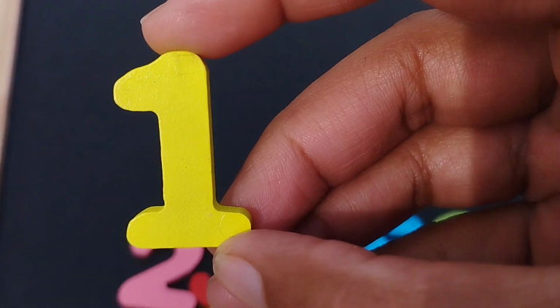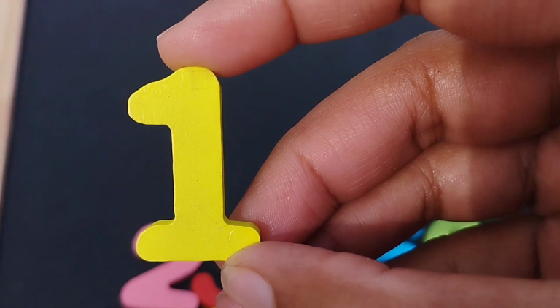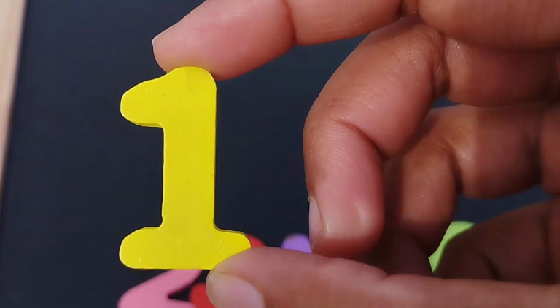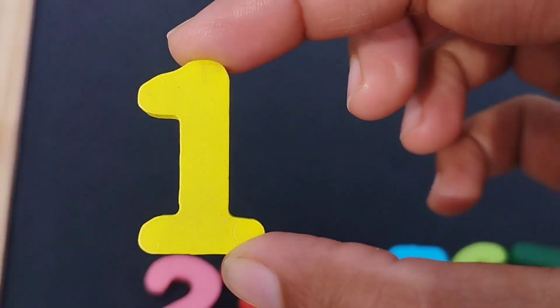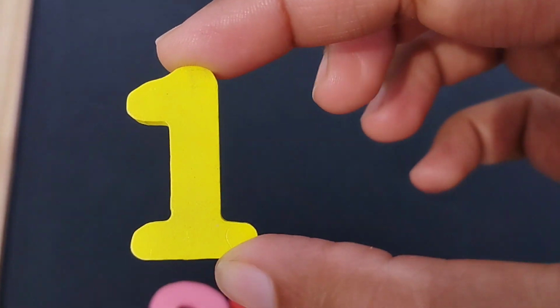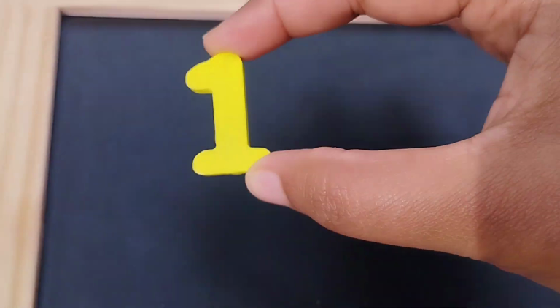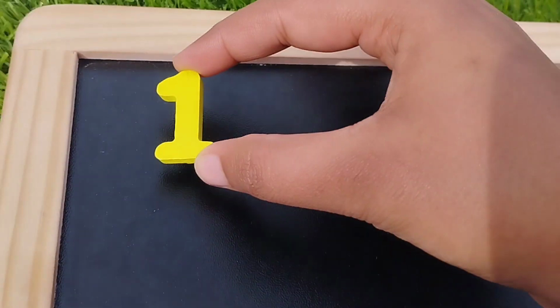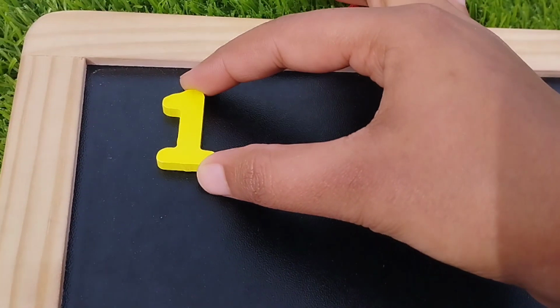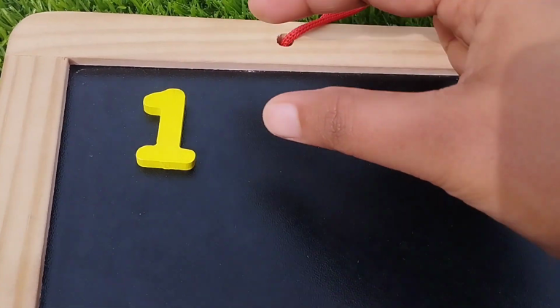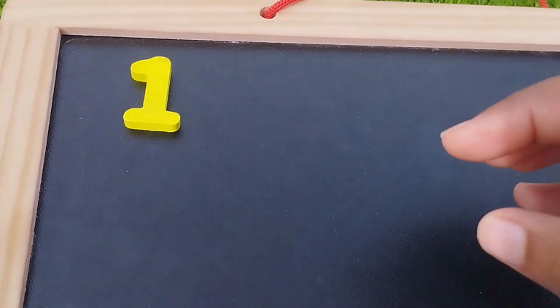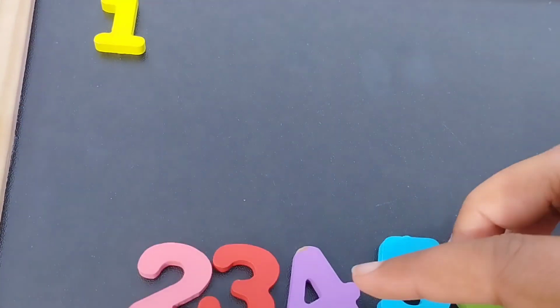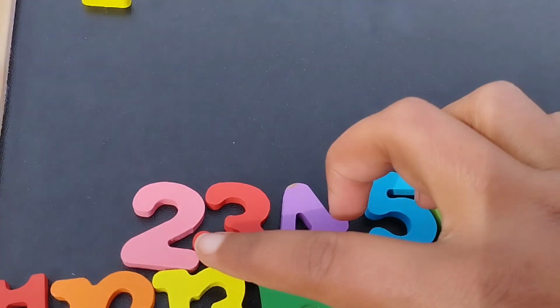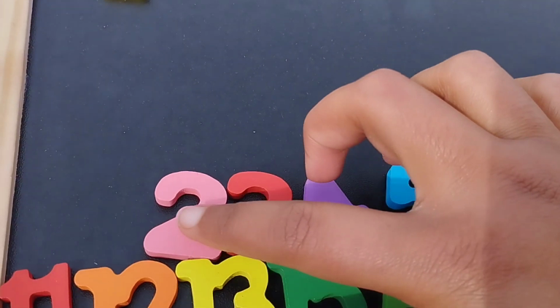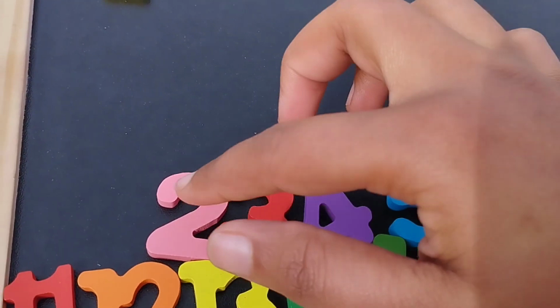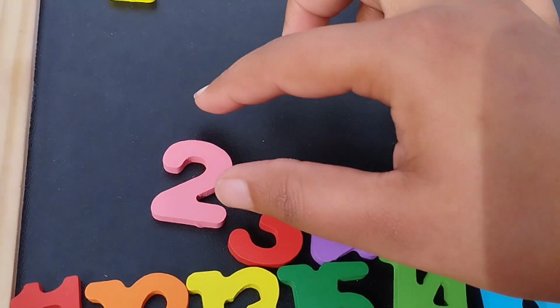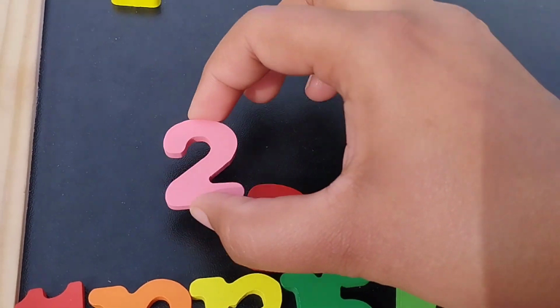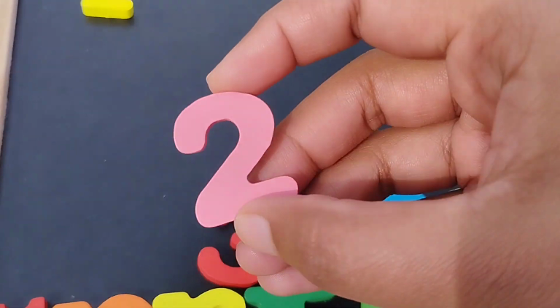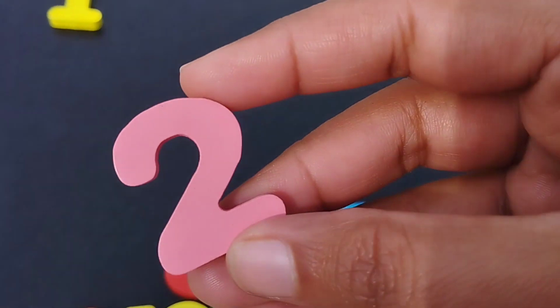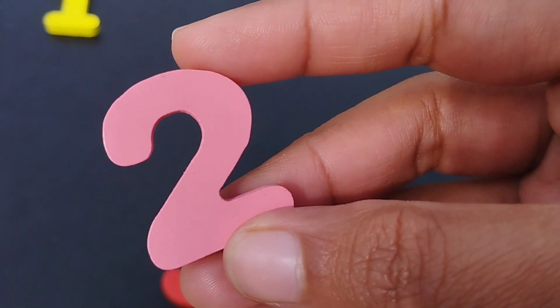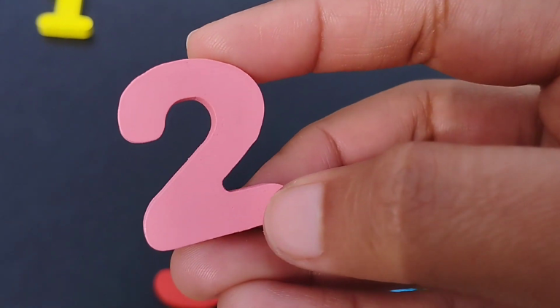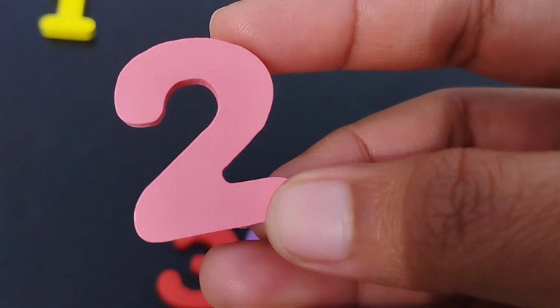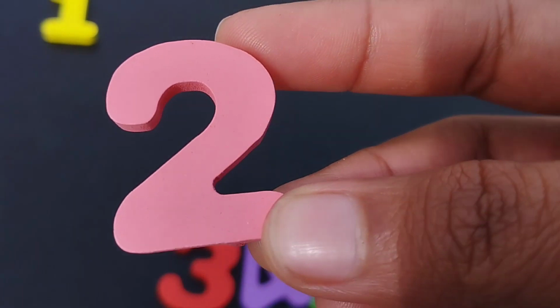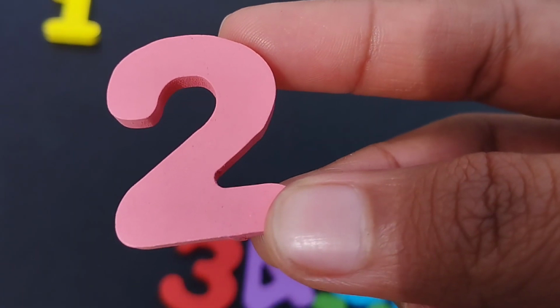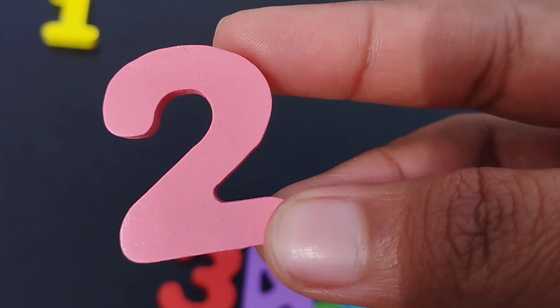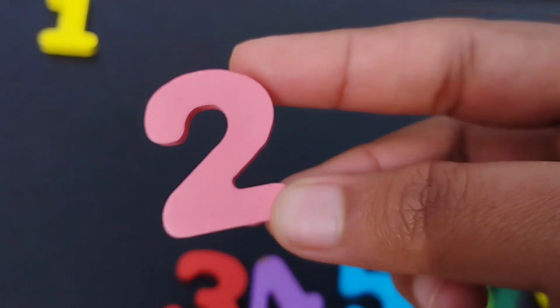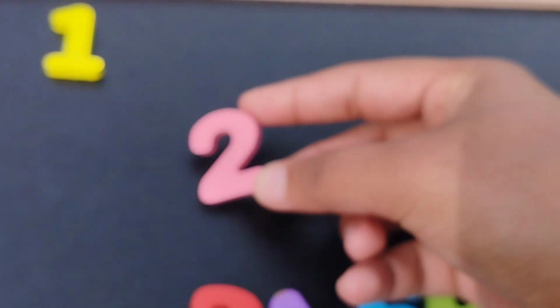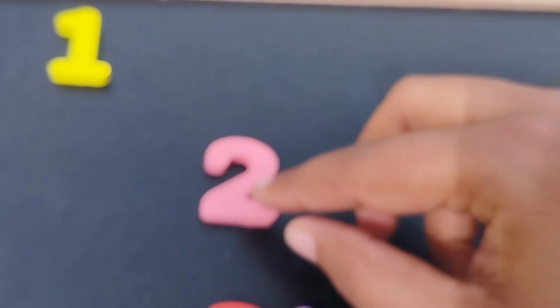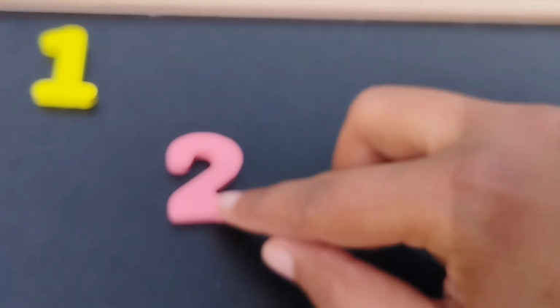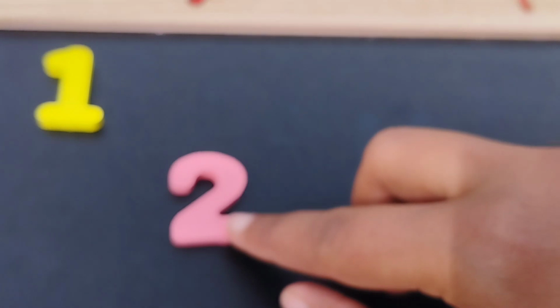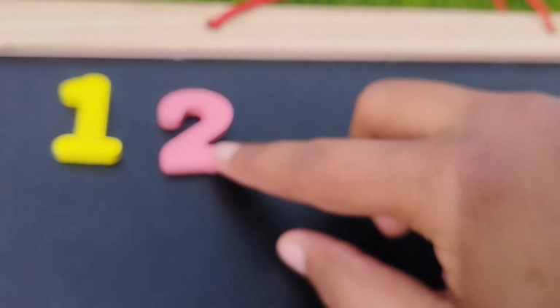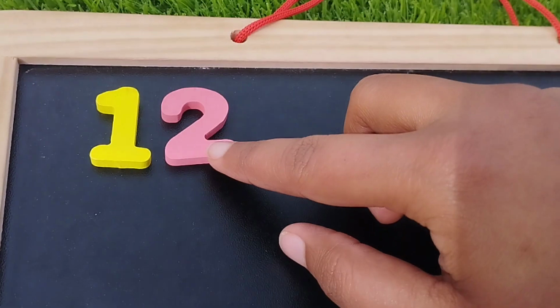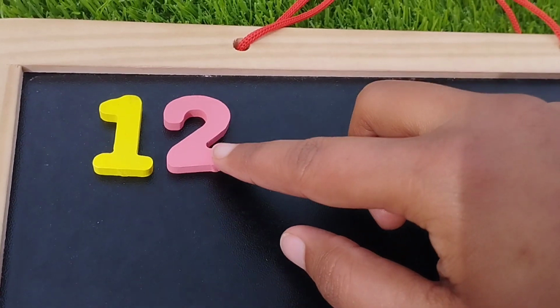The first number is one. Number one. The next number is number two. This is number two.